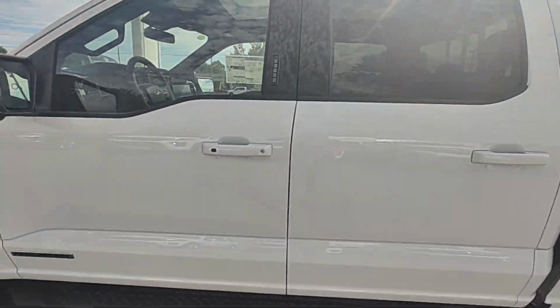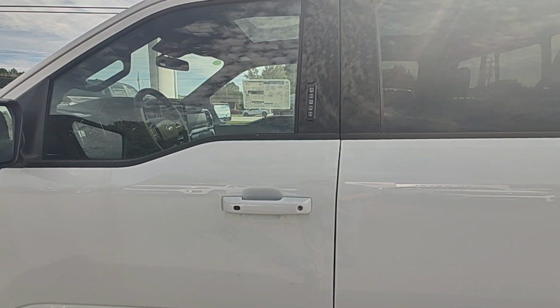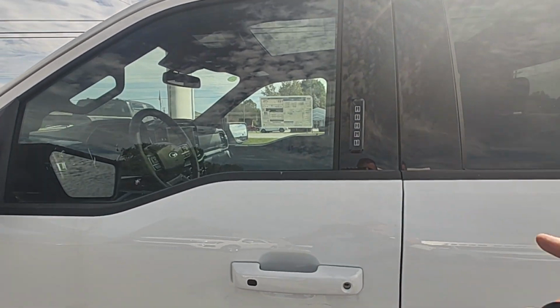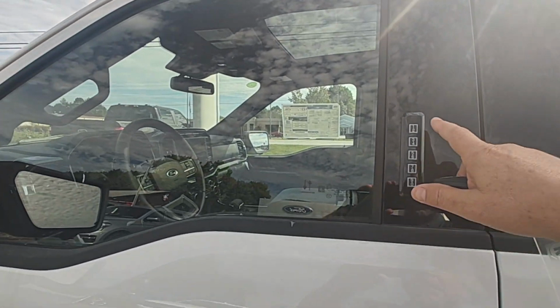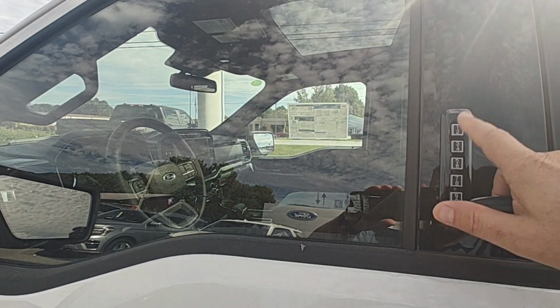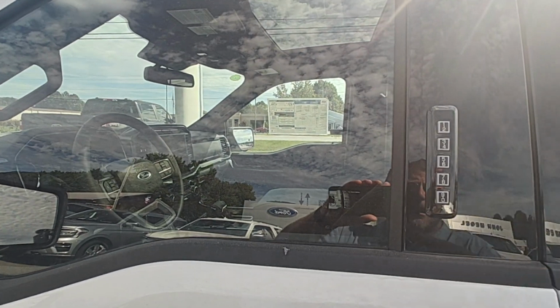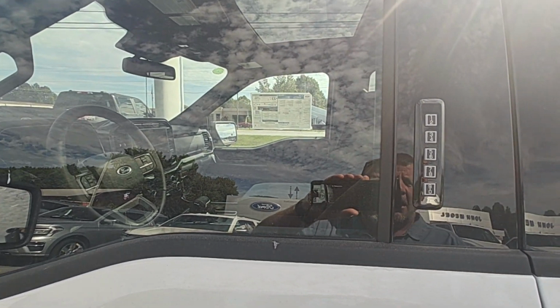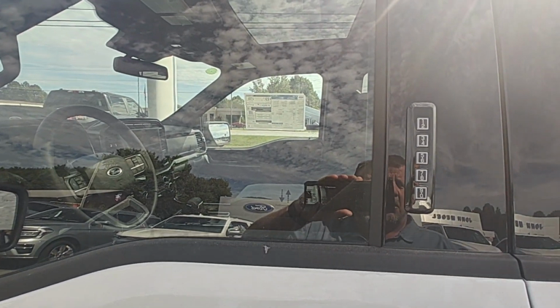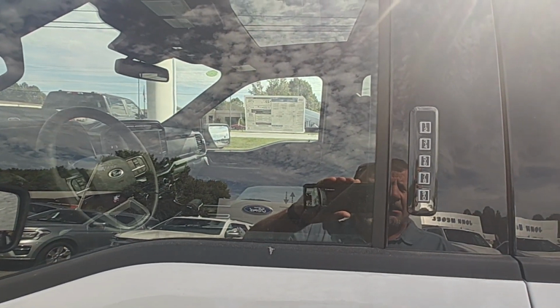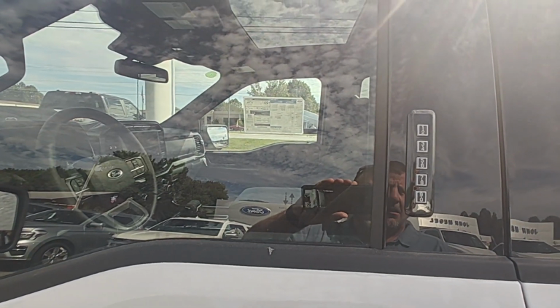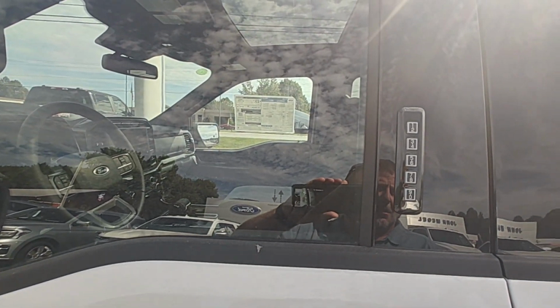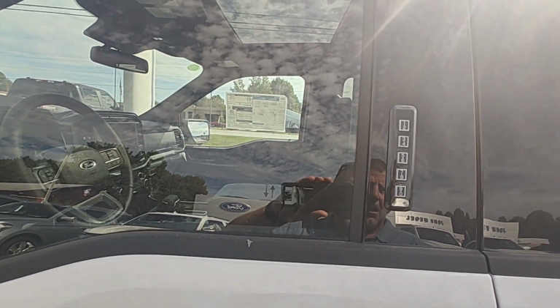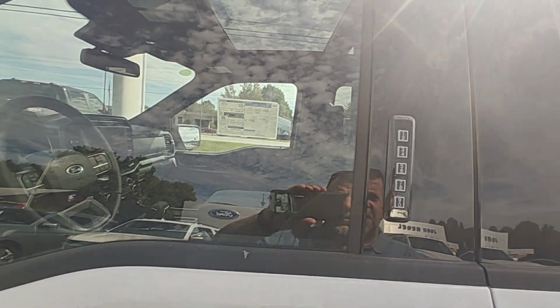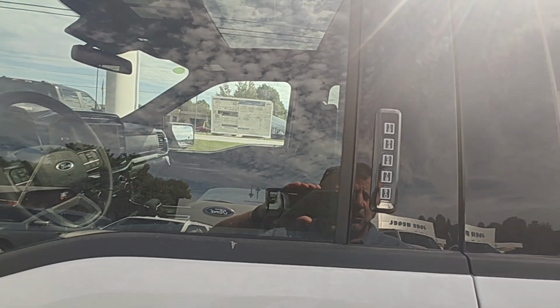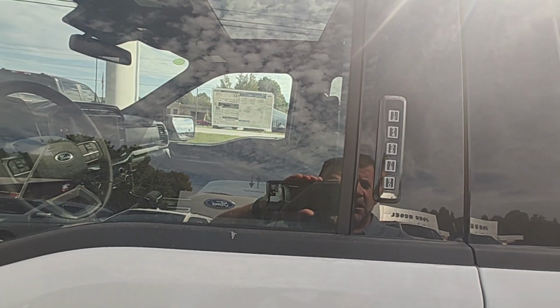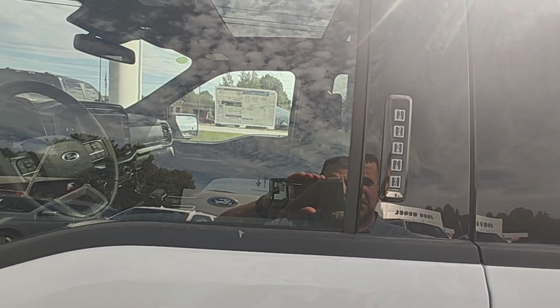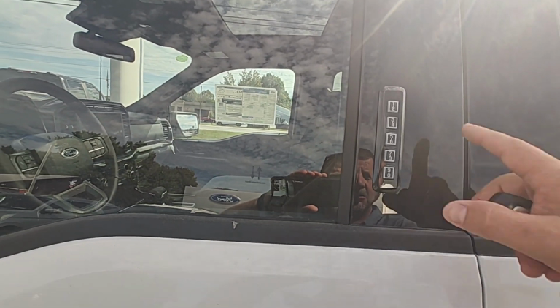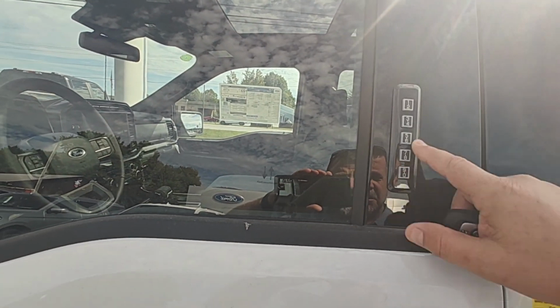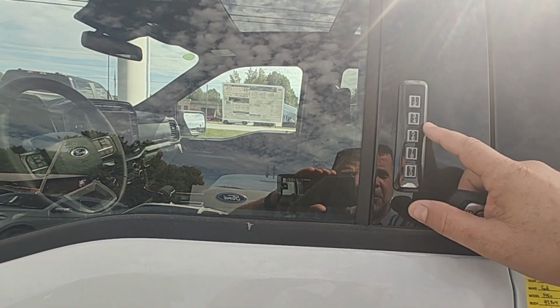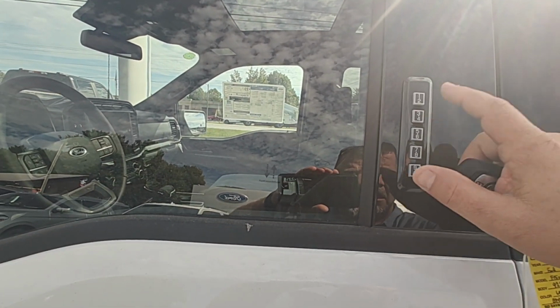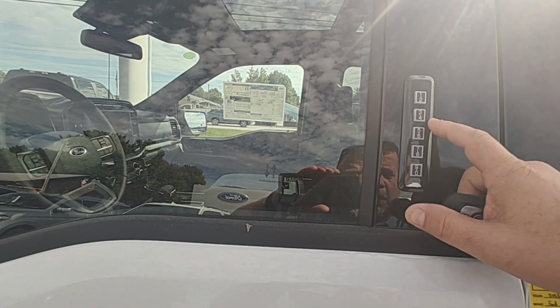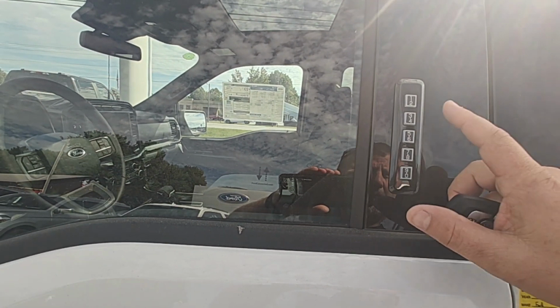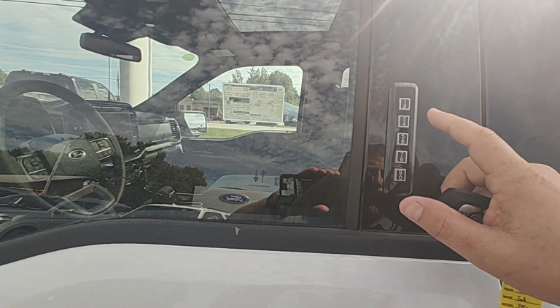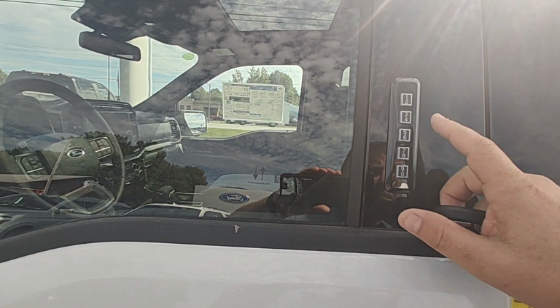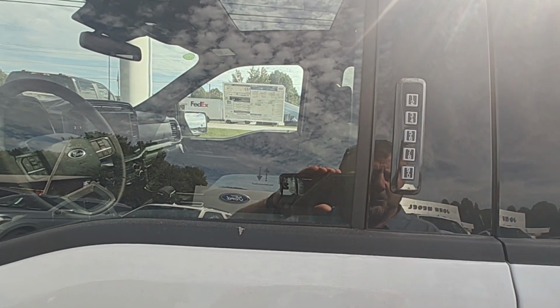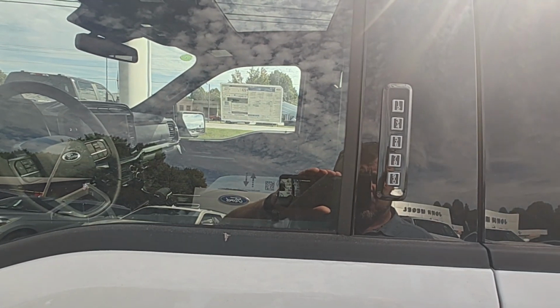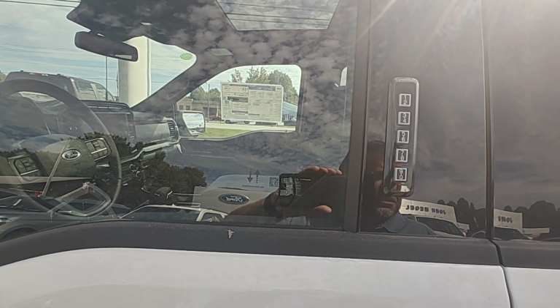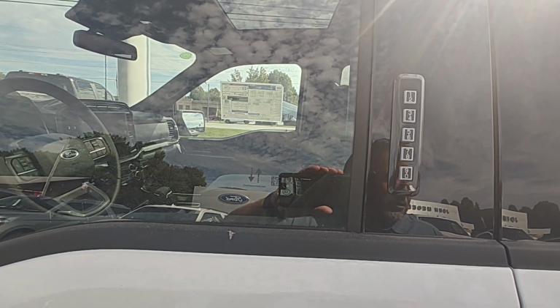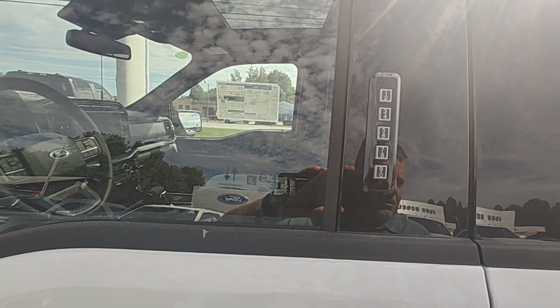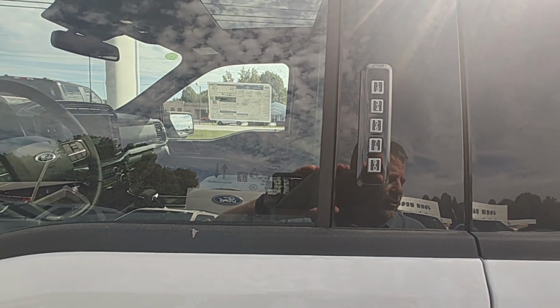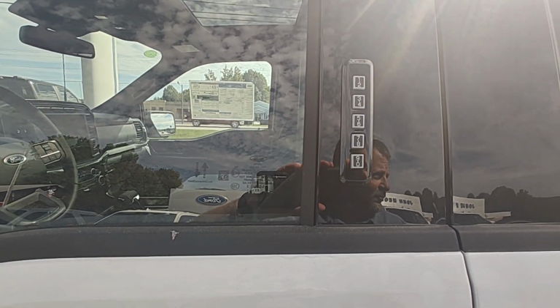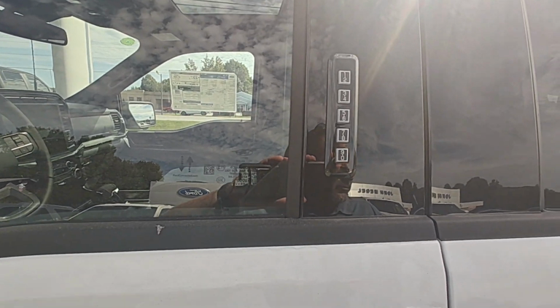It also has the door keypad where you can exit and enter the vehicle using nothing but the pad — just punching the code in. Thank you, Ford. It's one of my favorite features that Ford puts on their trucks and a lot of their other vehicles.